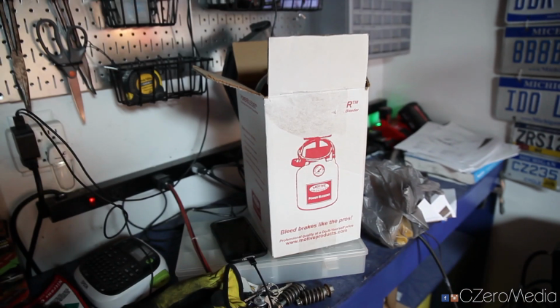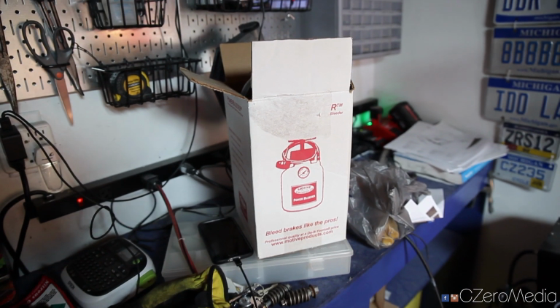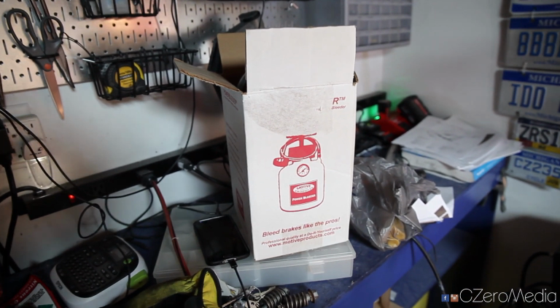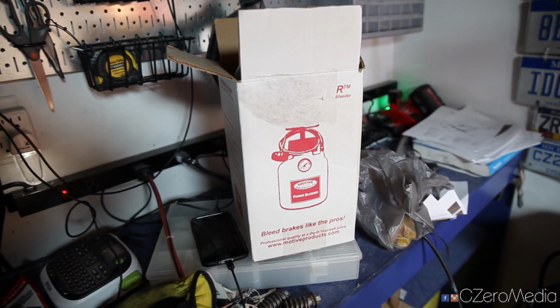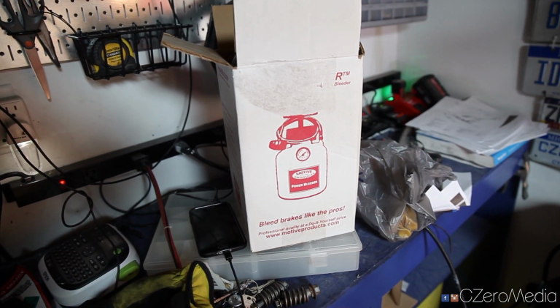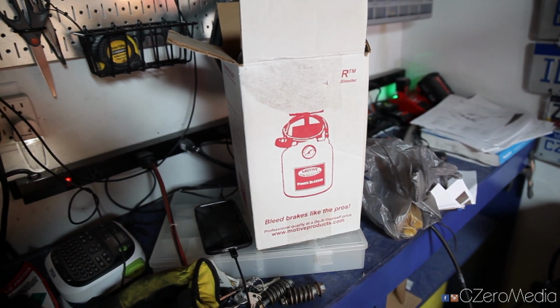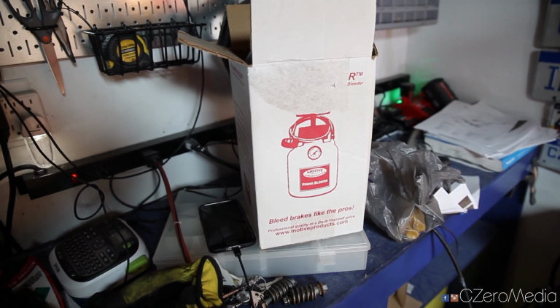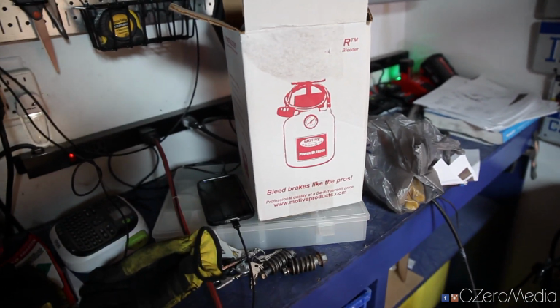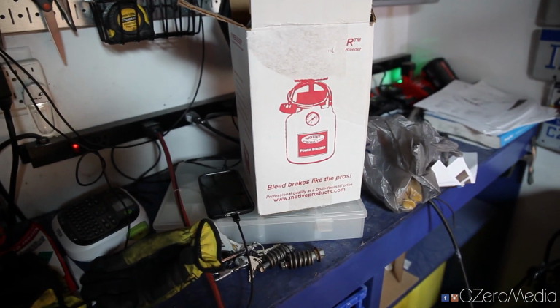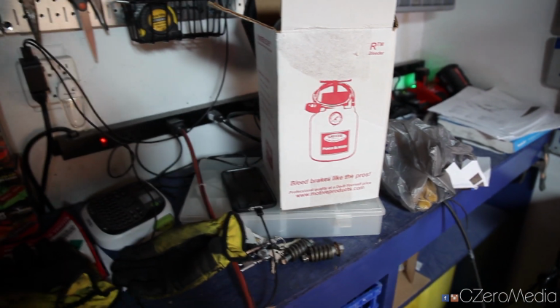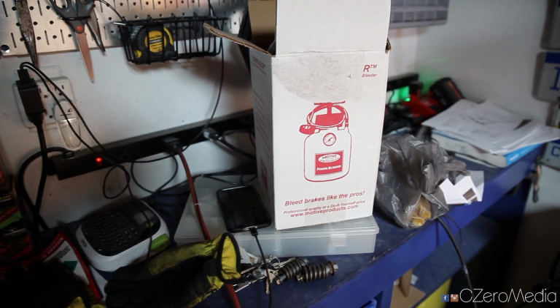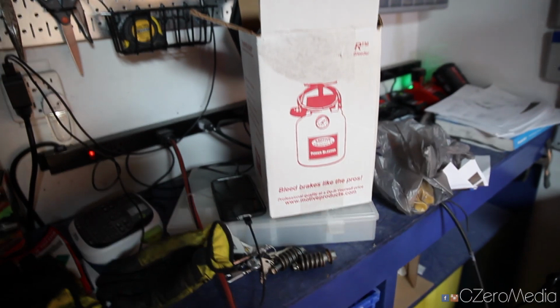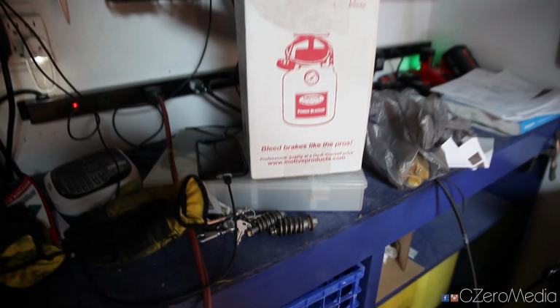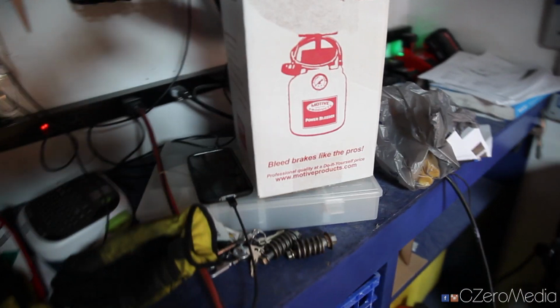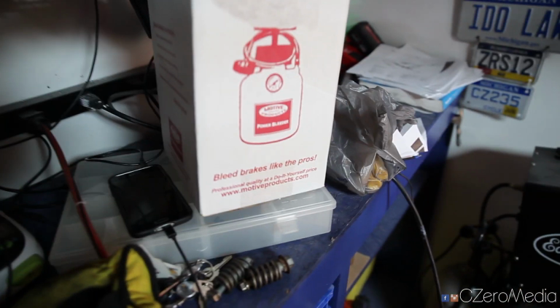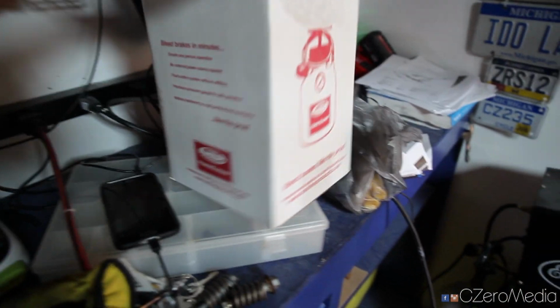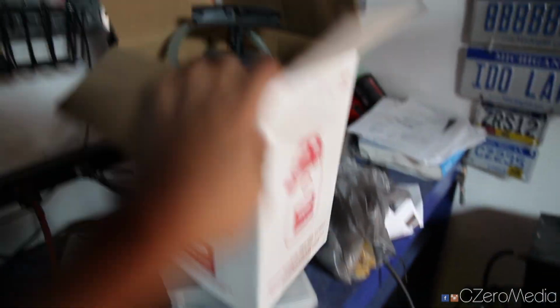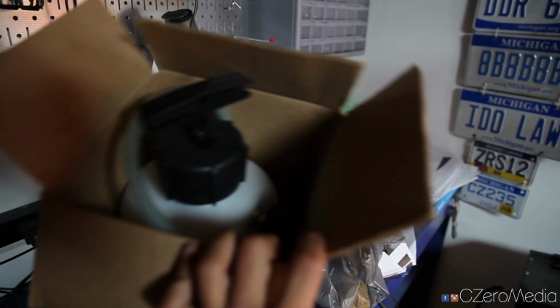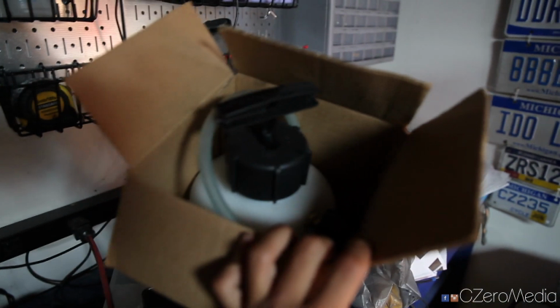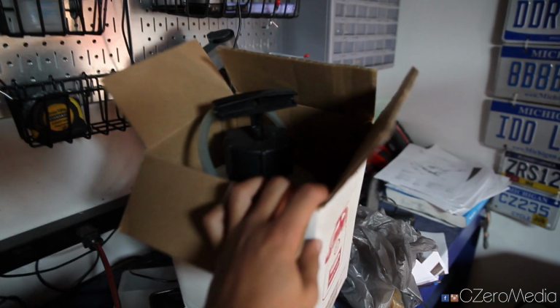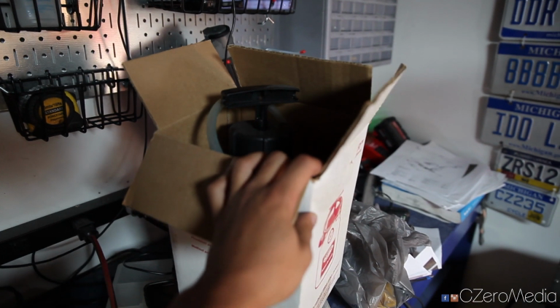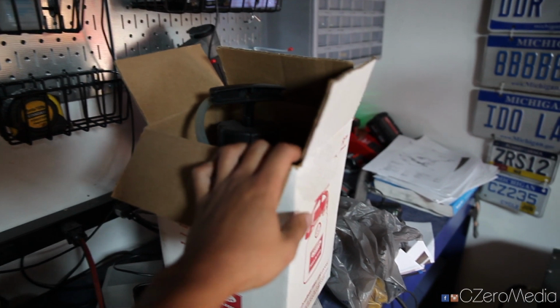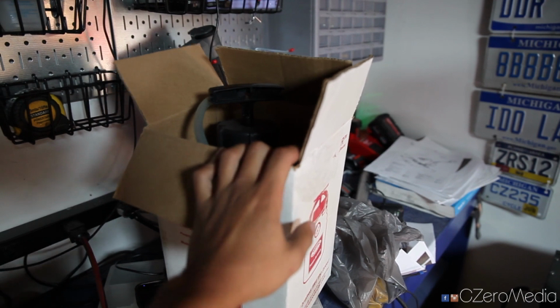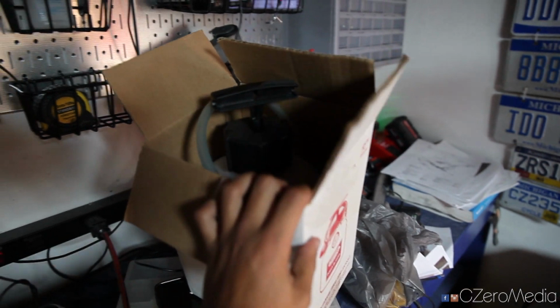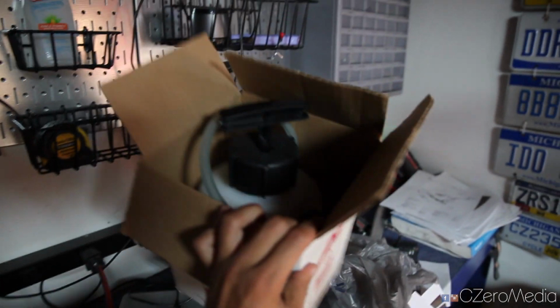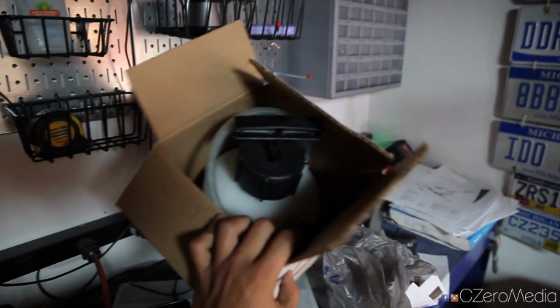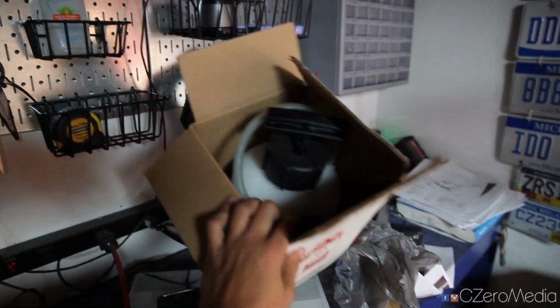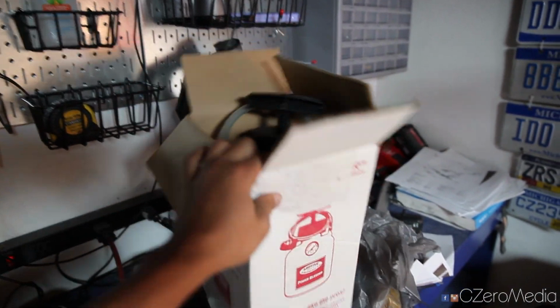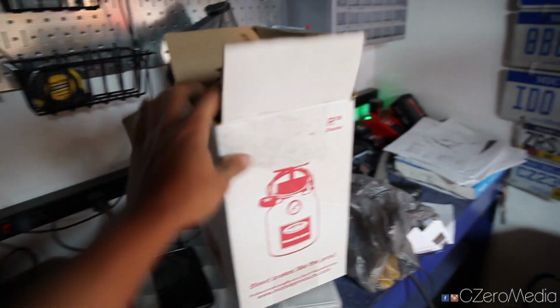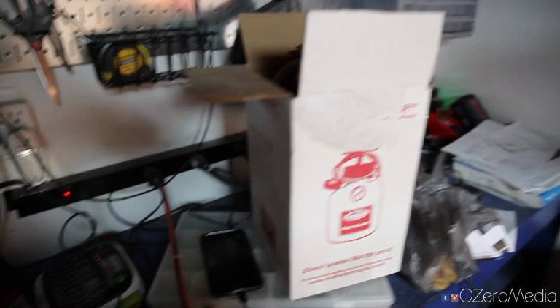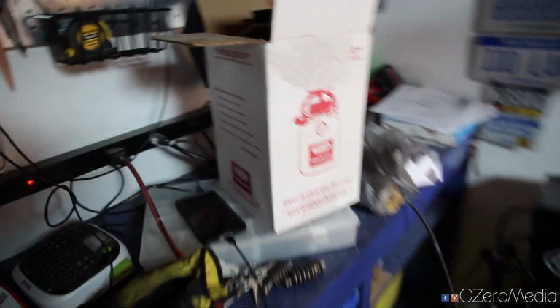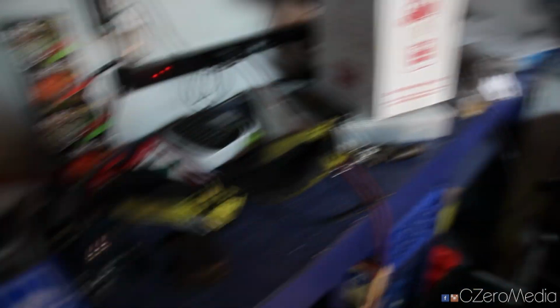All right, now we are bleeding the brakes, and because we like things the hard way, we're not going to use the automatic brake bleeder, which will speed up the process if you're doing this by yourself.